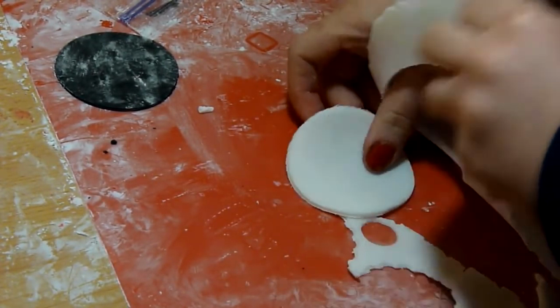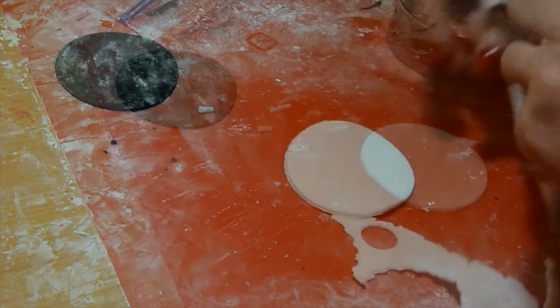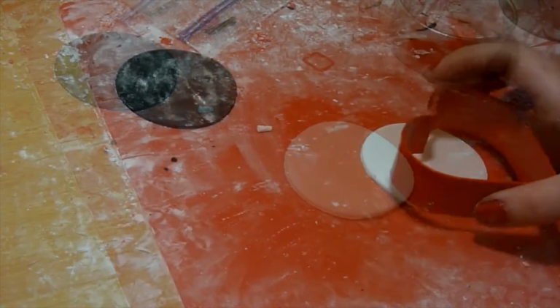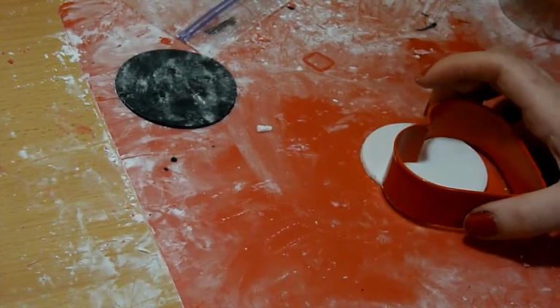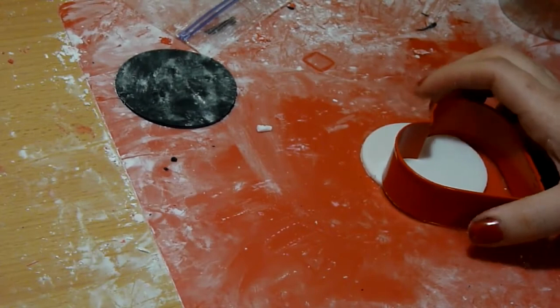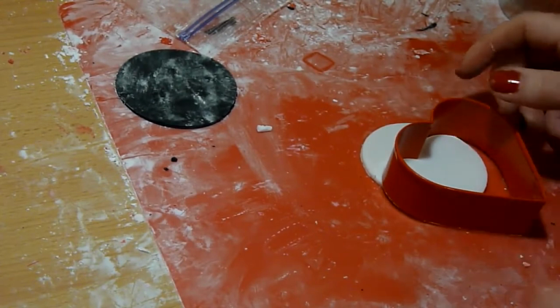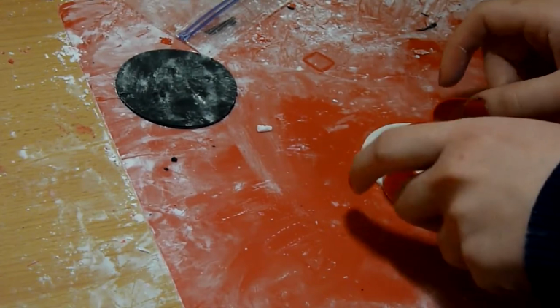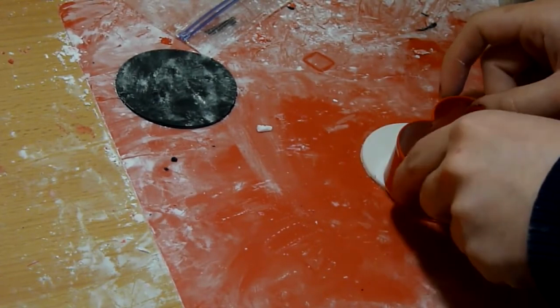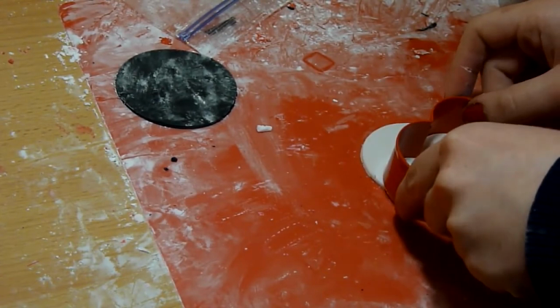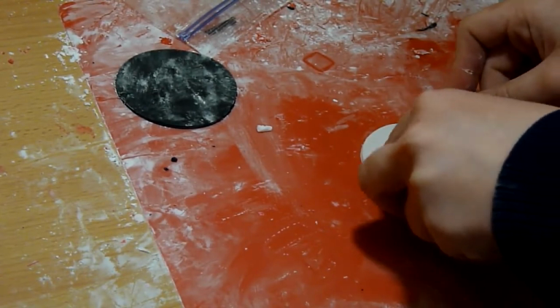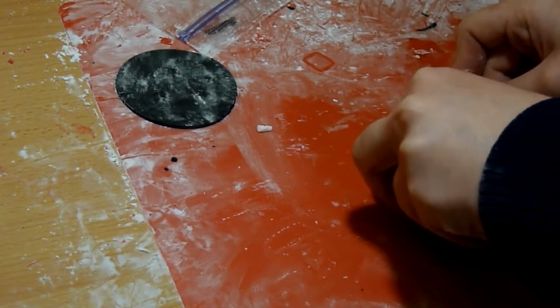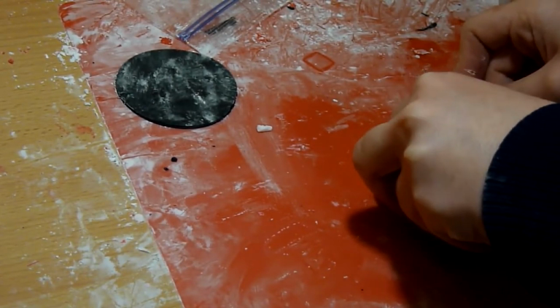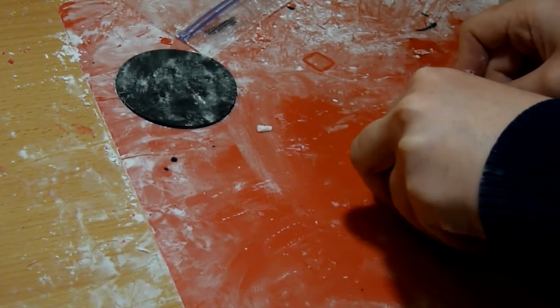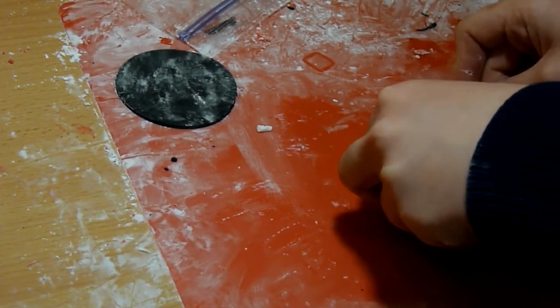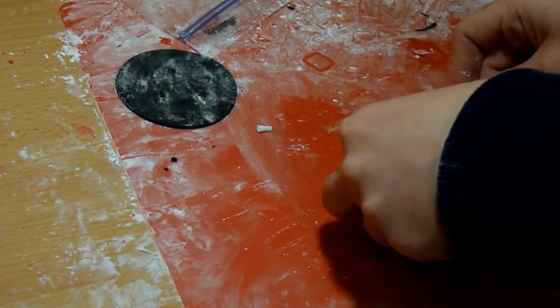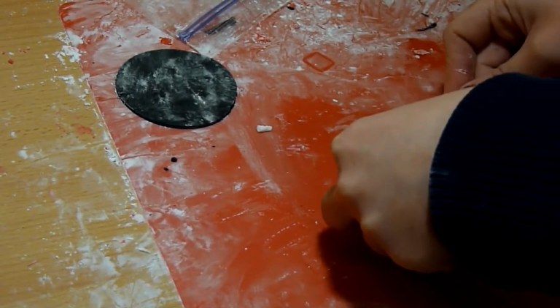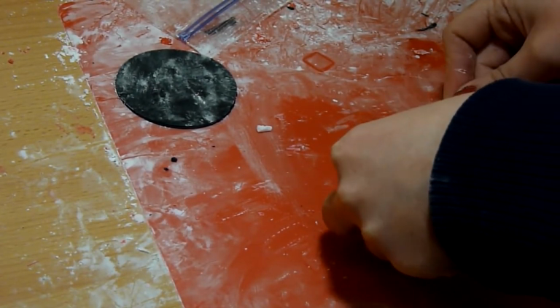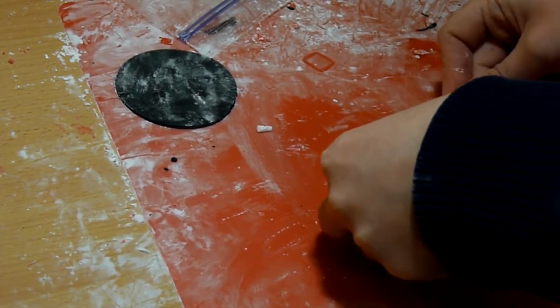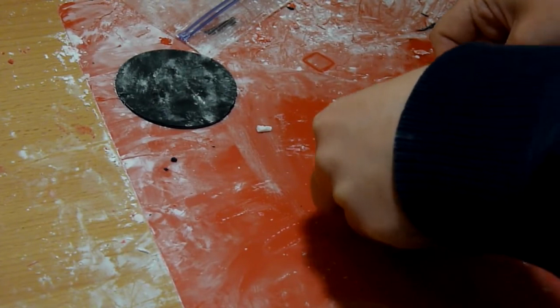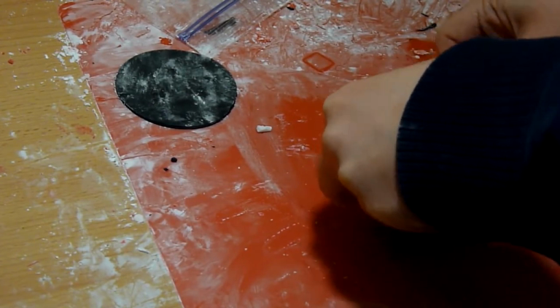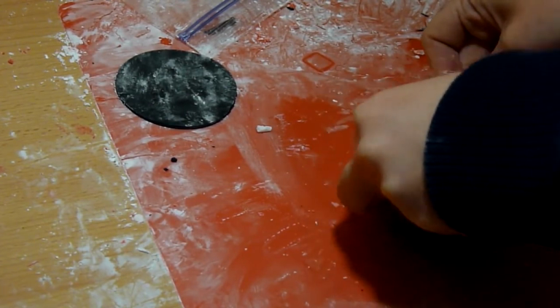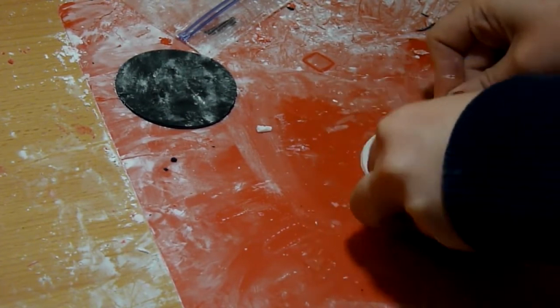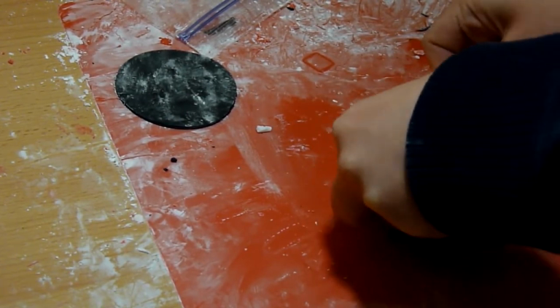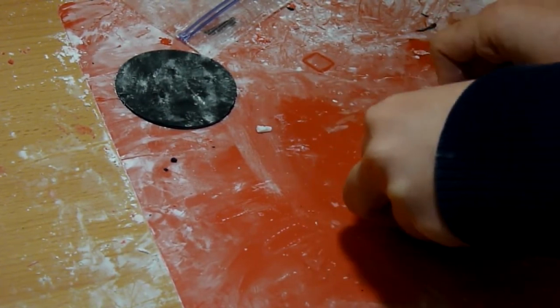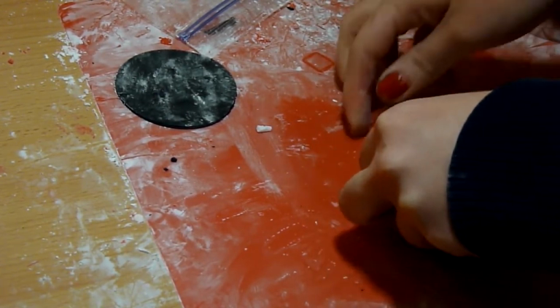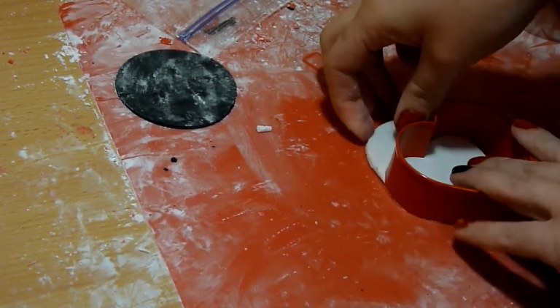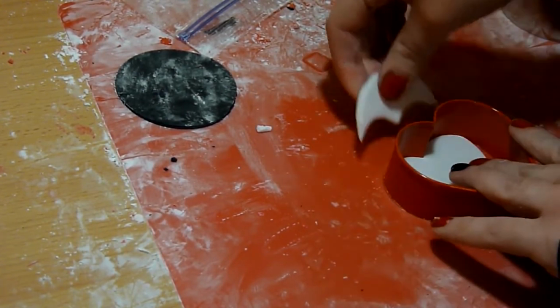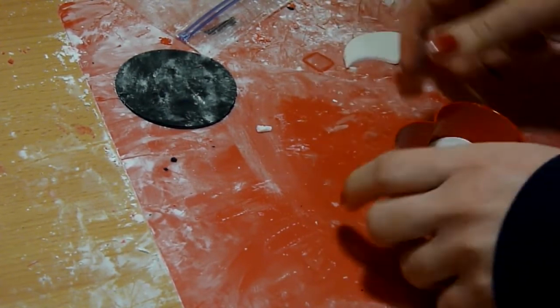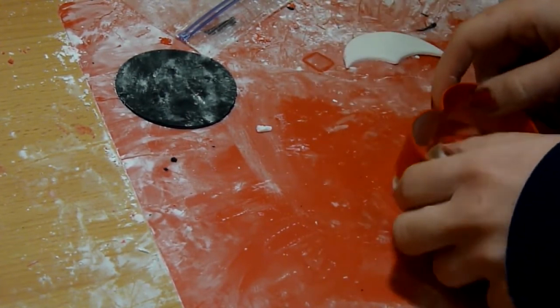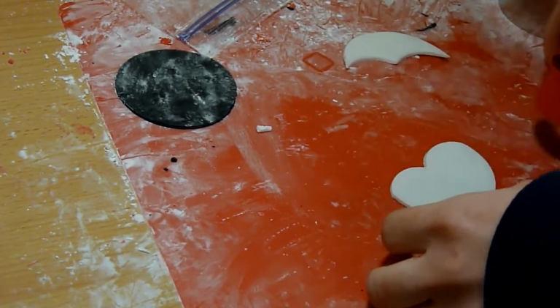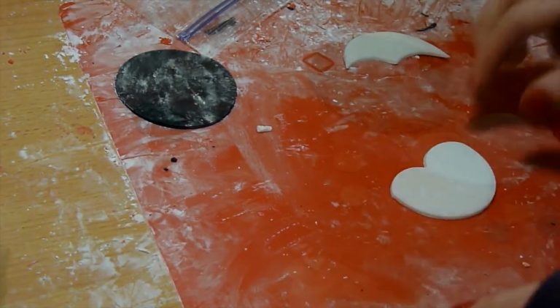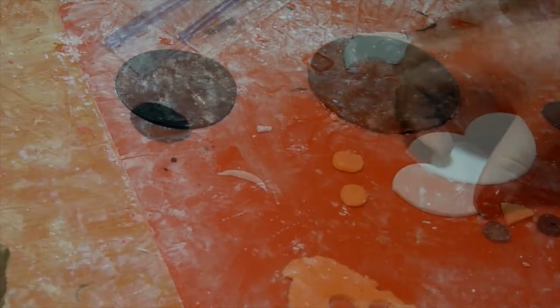Then with the heart-shaped cutter, cut your heart shape on the white circle in the middle, leaving the bottom still round. Brush water on the back and then place it in the center of the black circle.